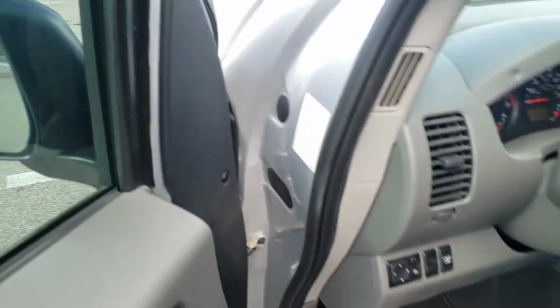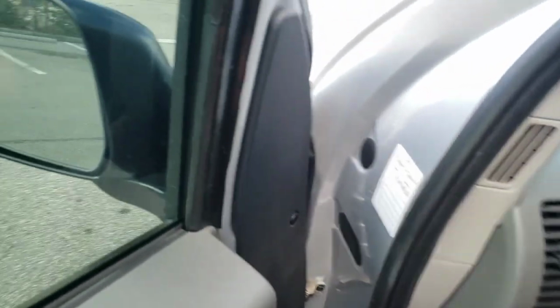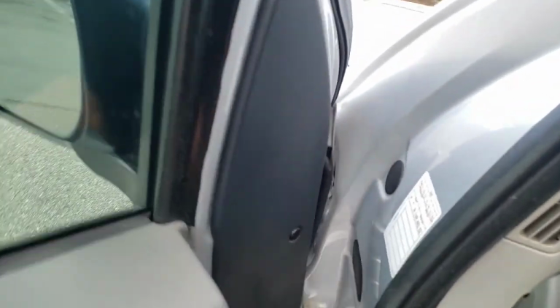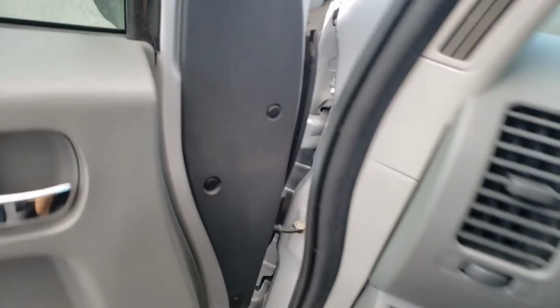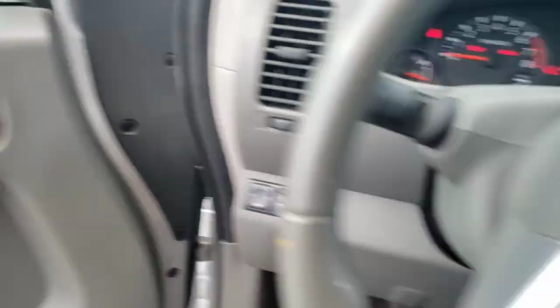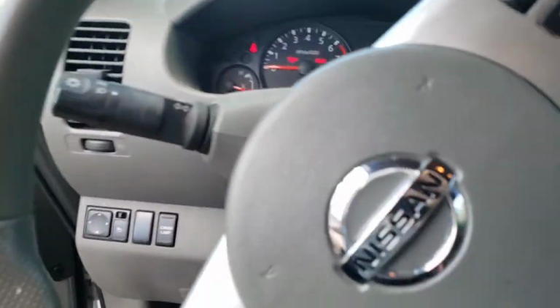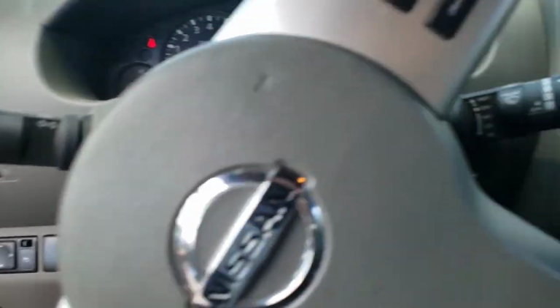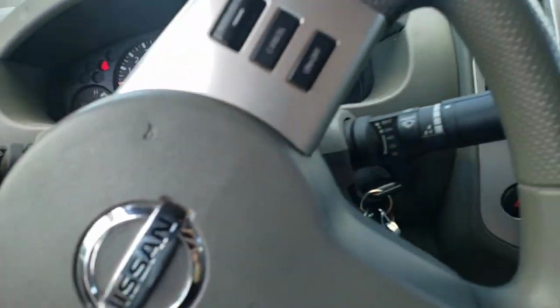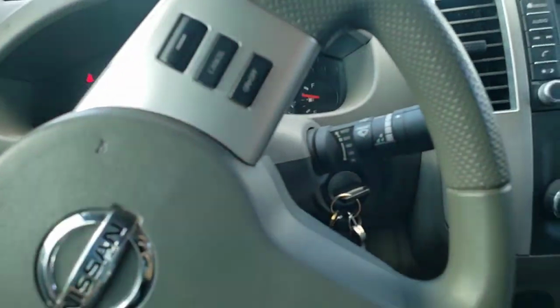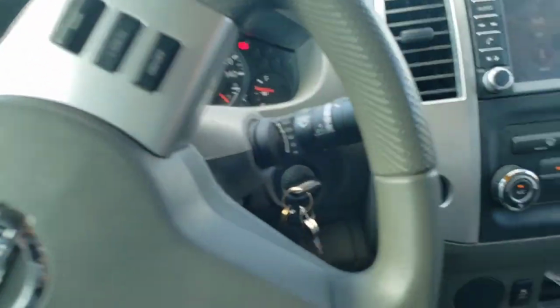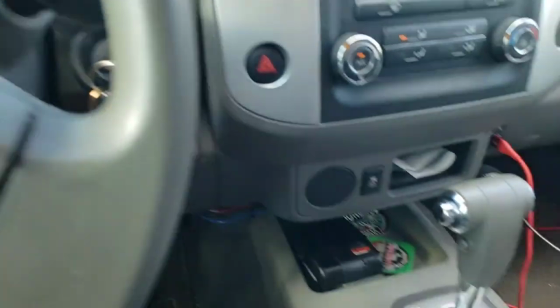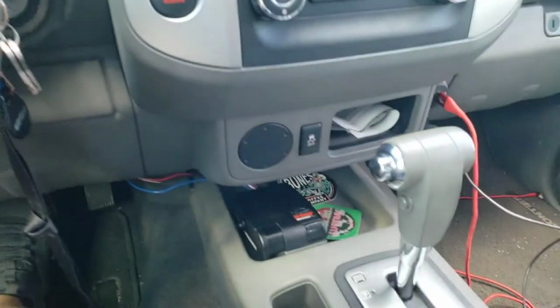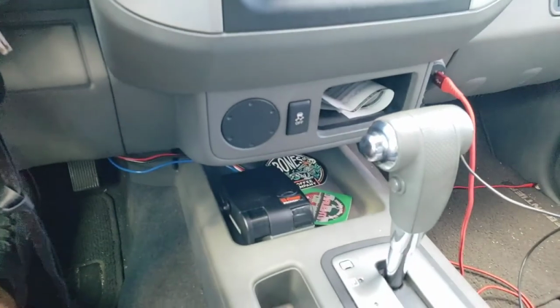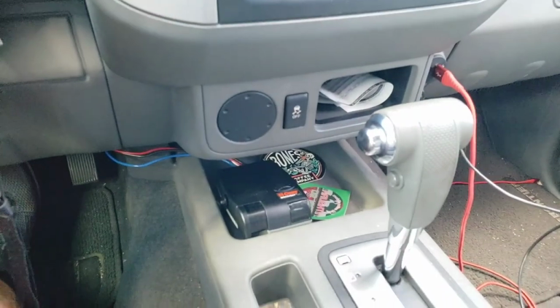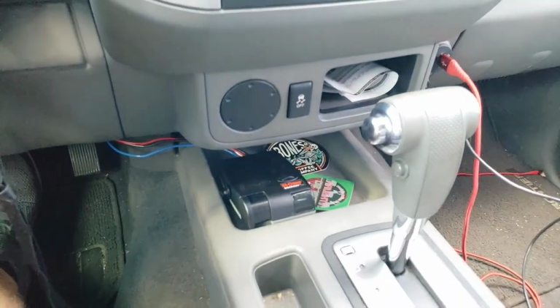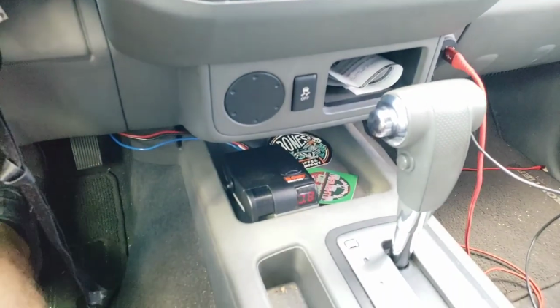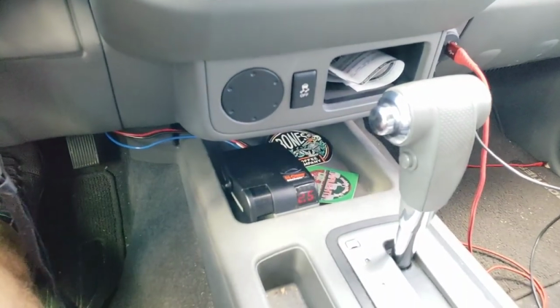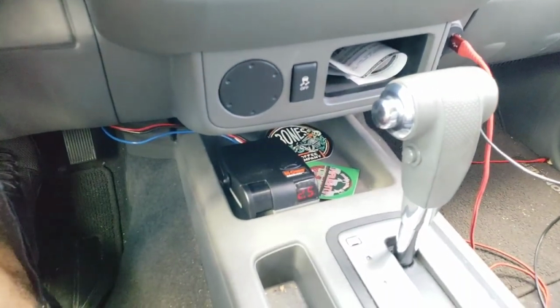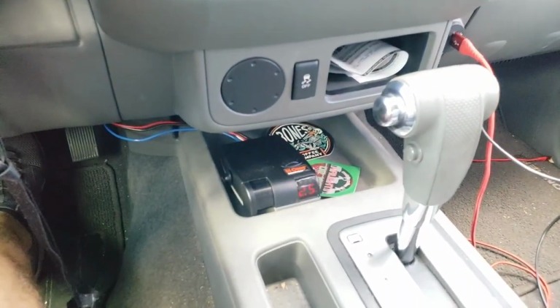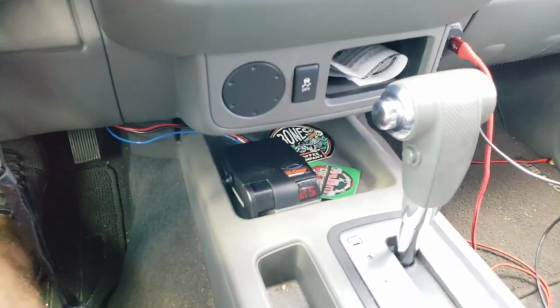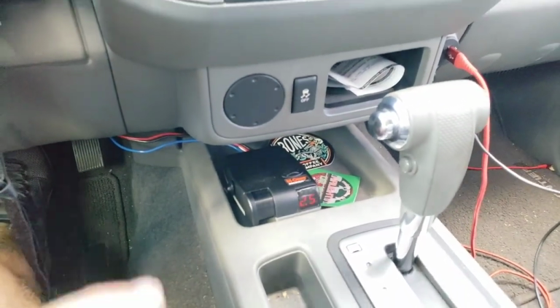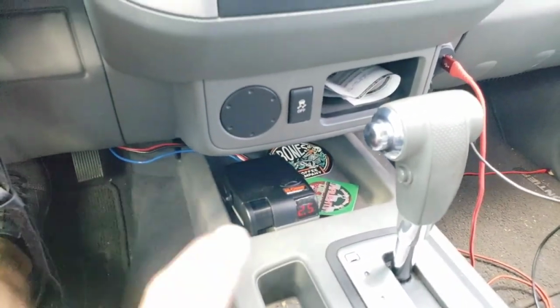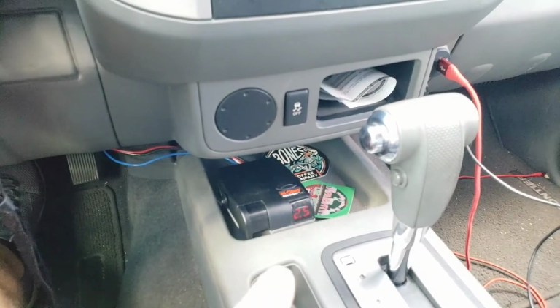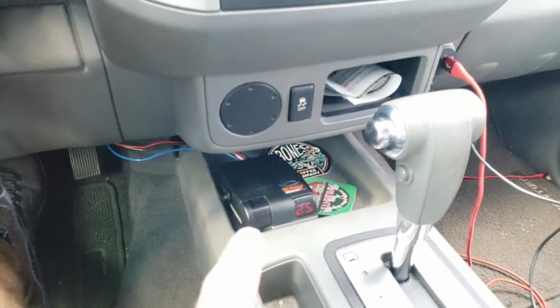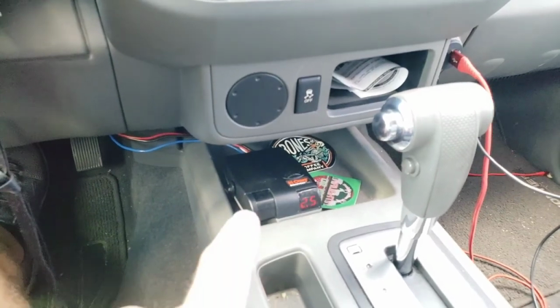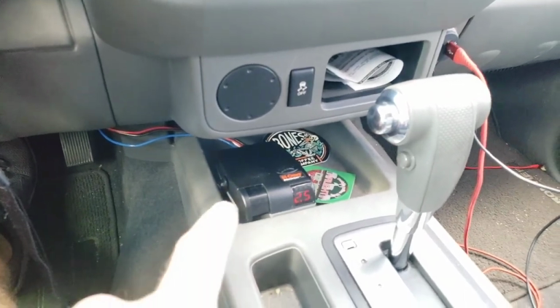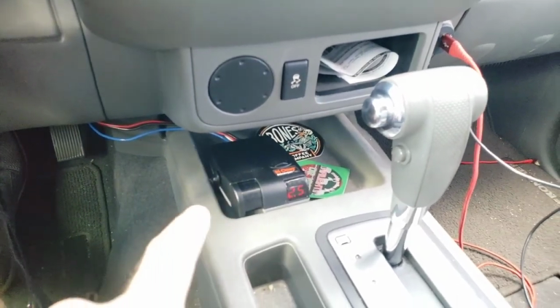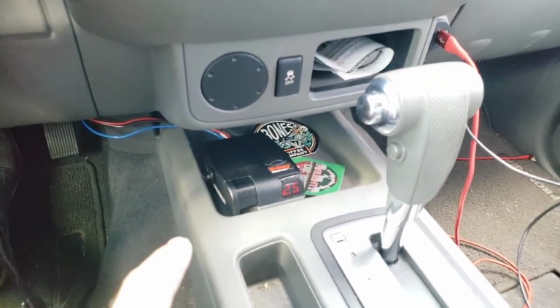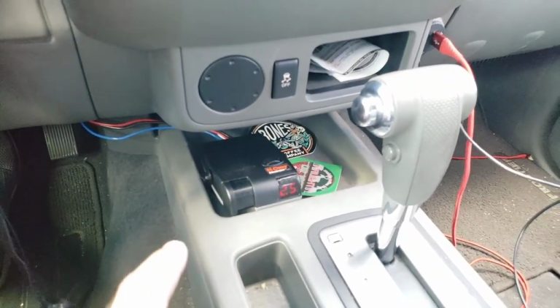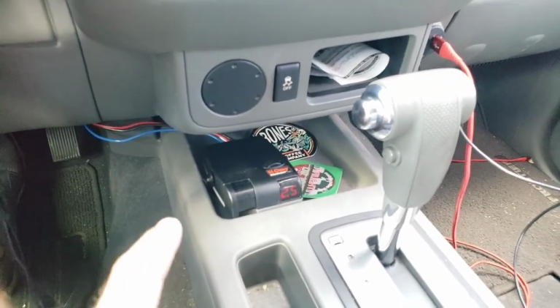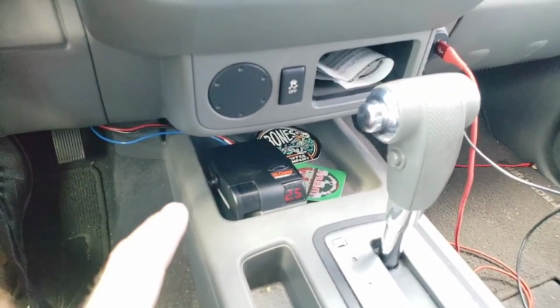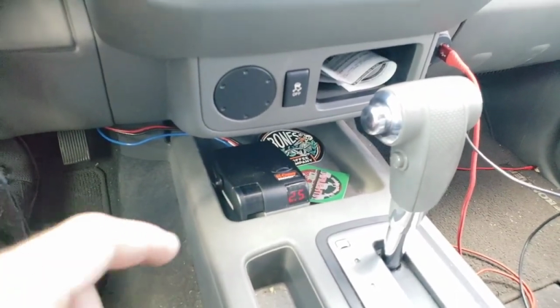Of course, you can't forget to have a brake controller. That helps a lot, especially when hauling super heavy items.